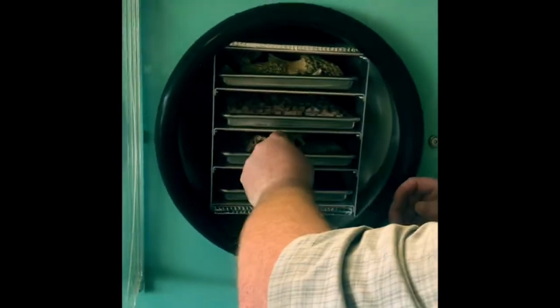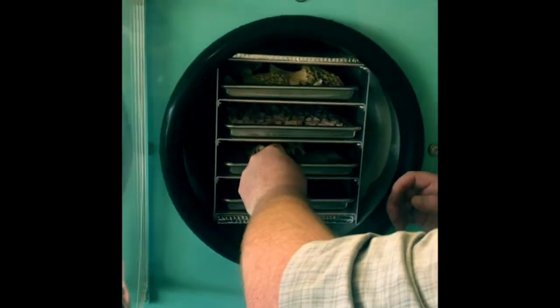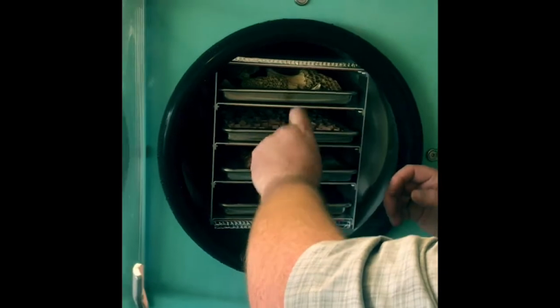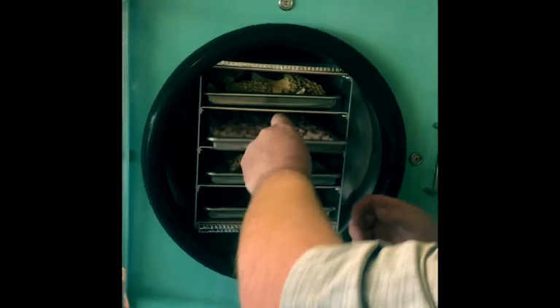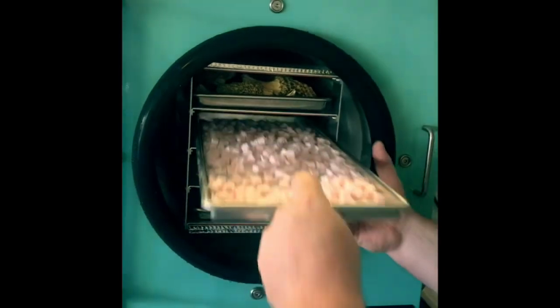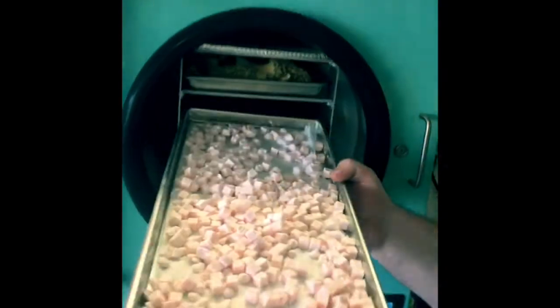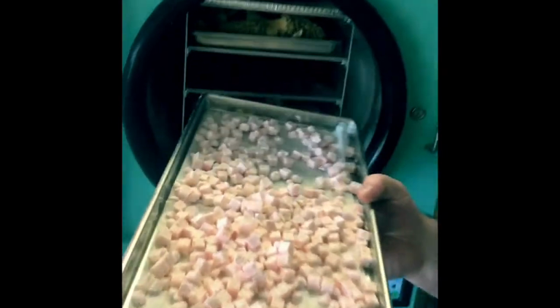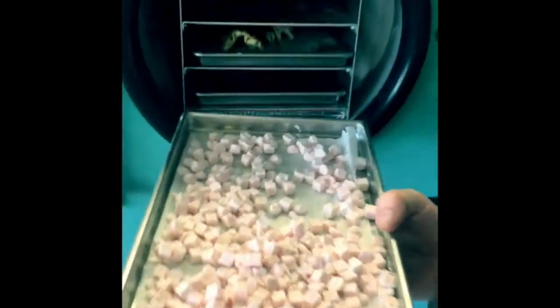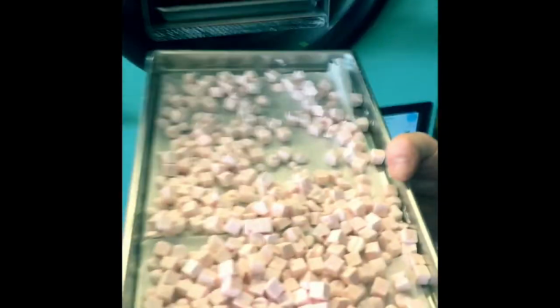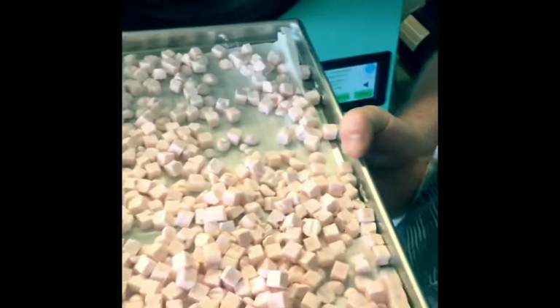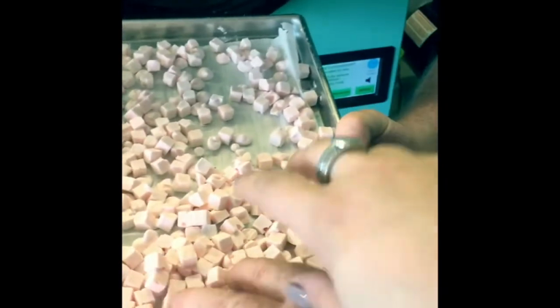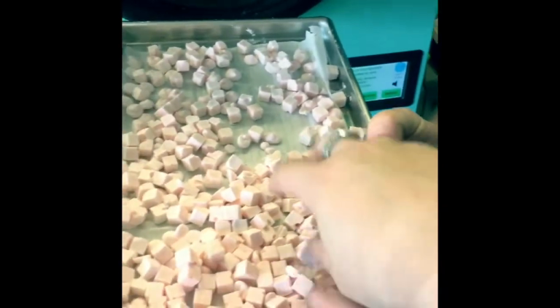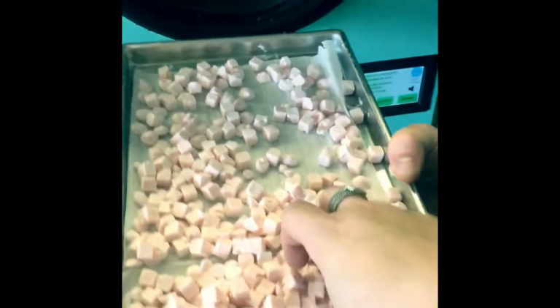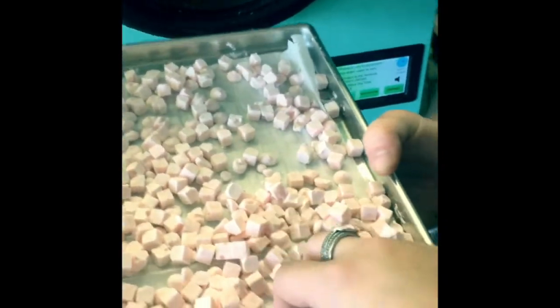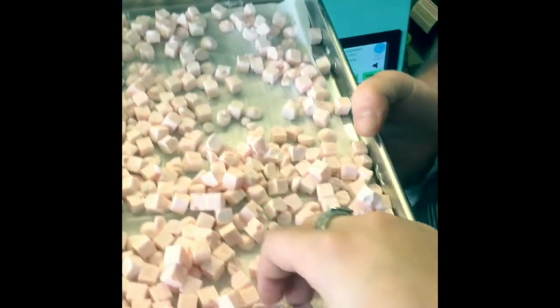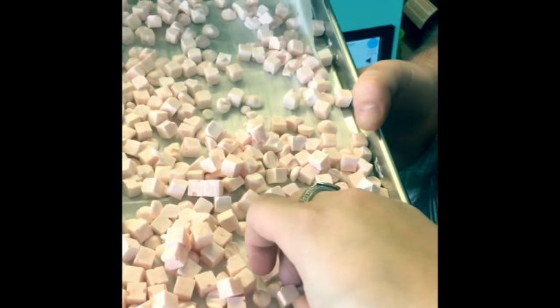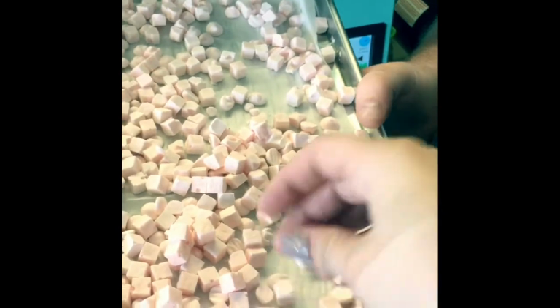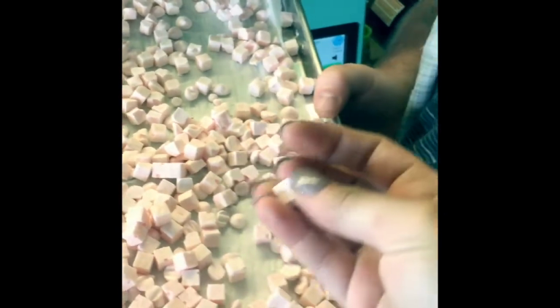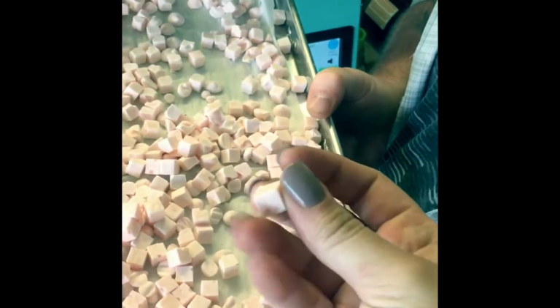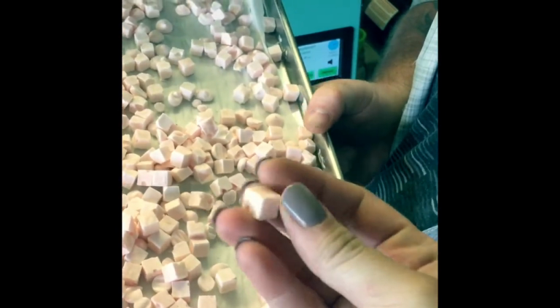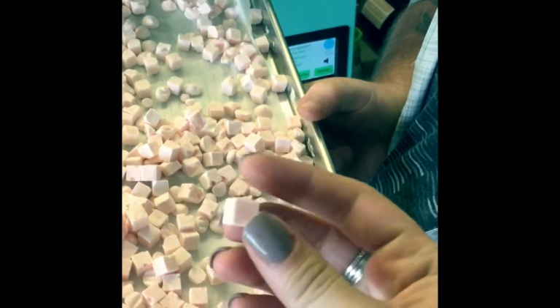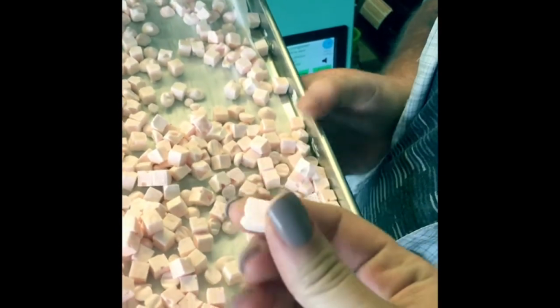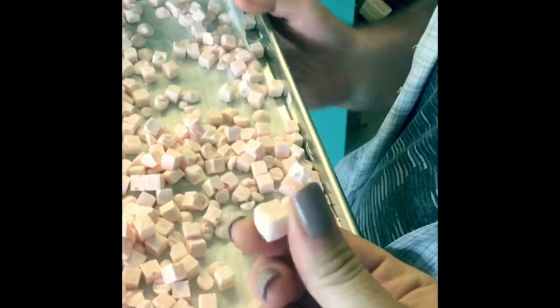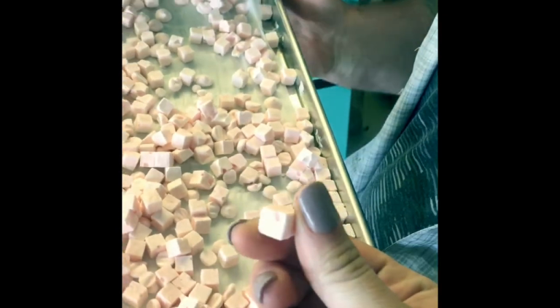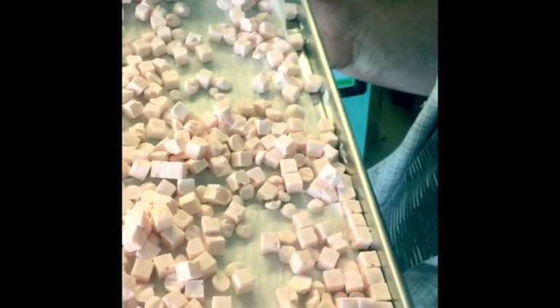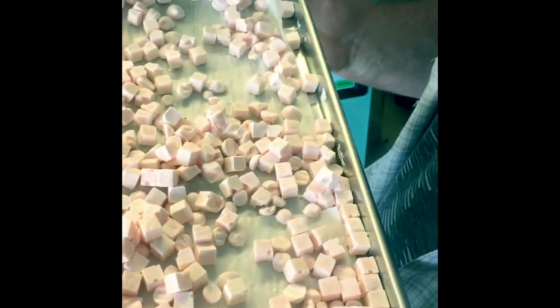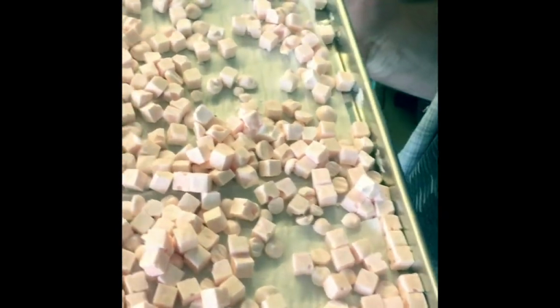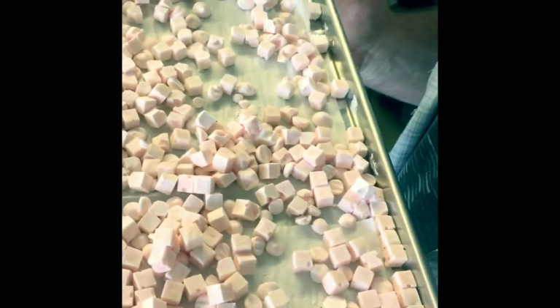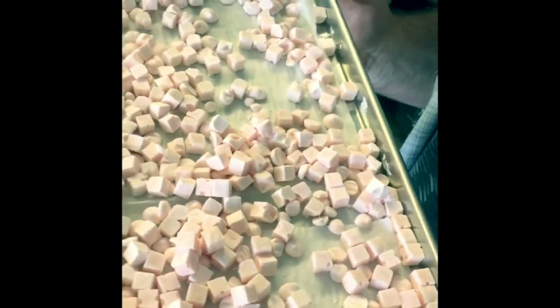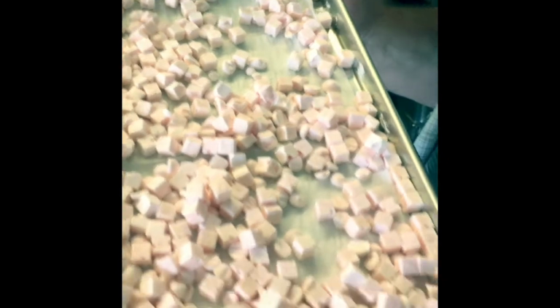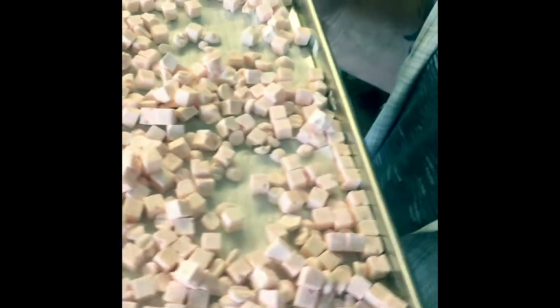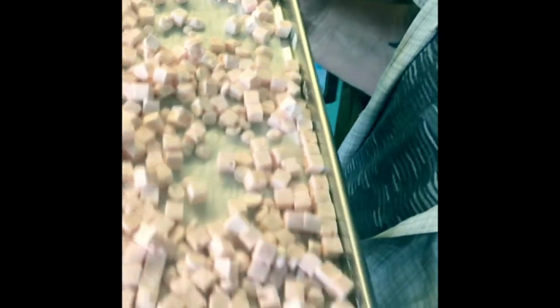We also made yogurt bites for the babies. We've got the little cube trays. And they turned out pretty good.